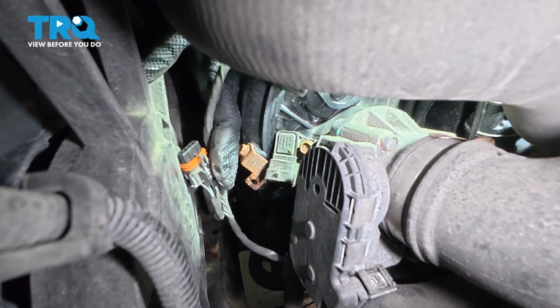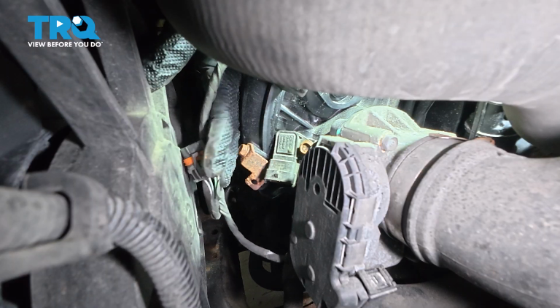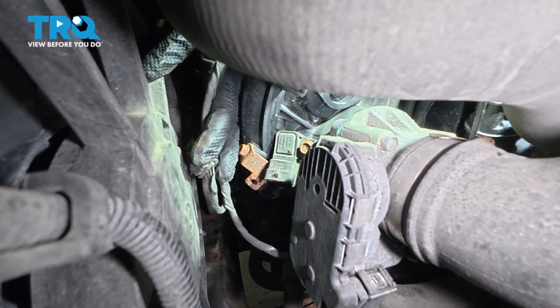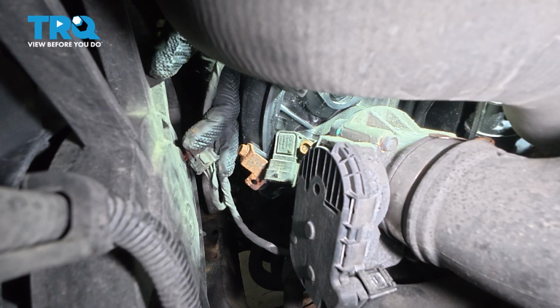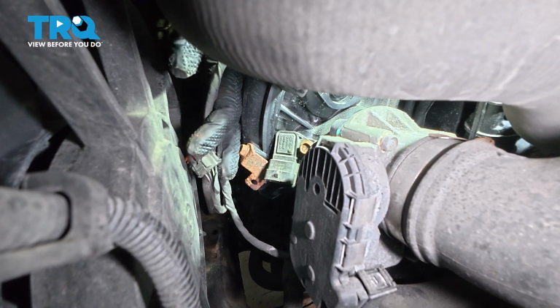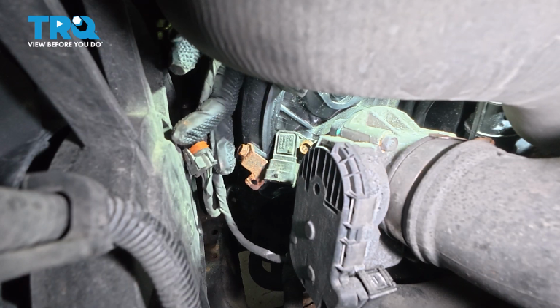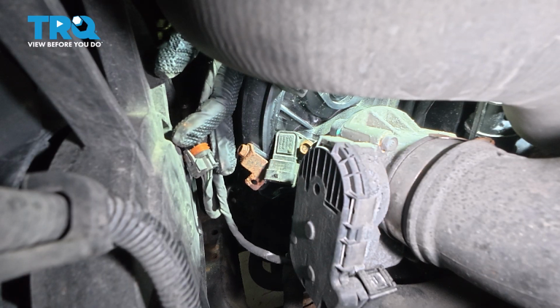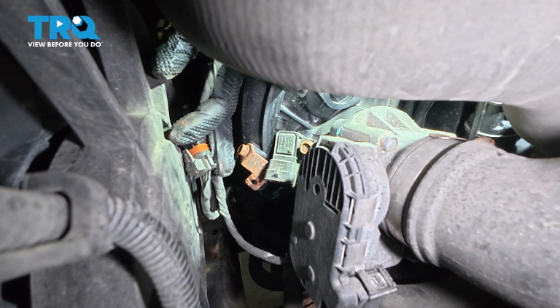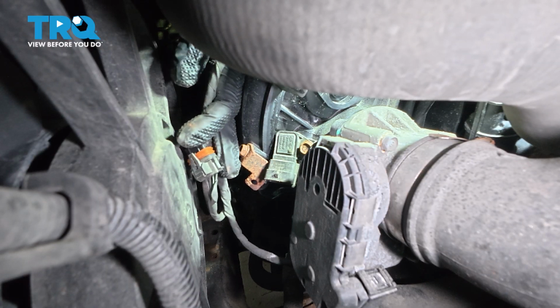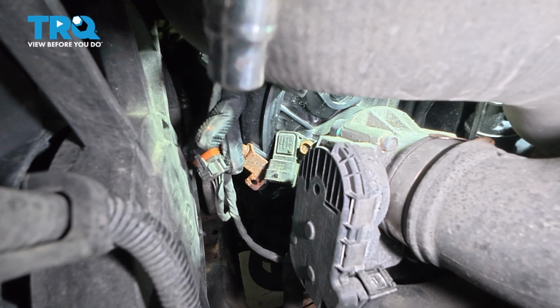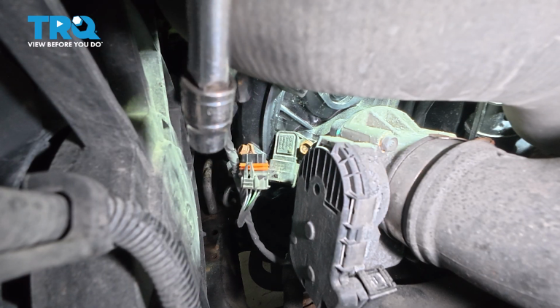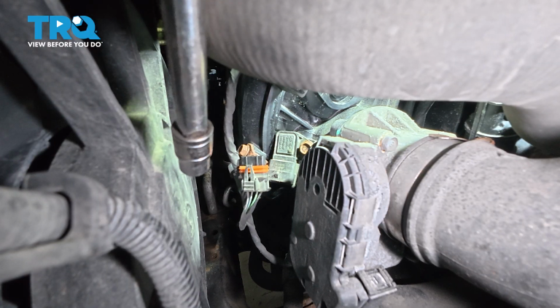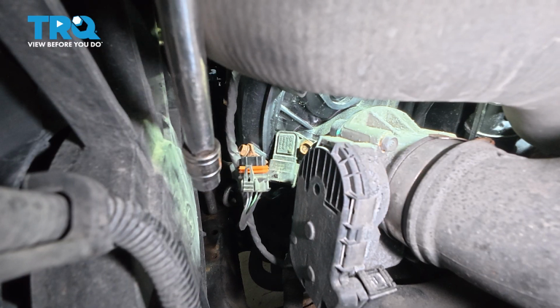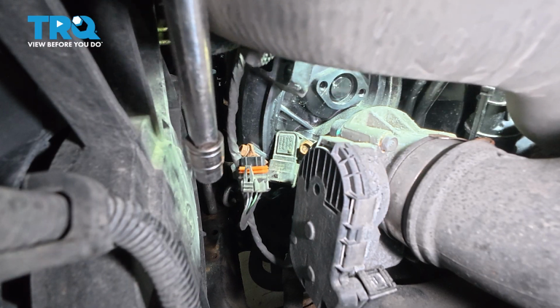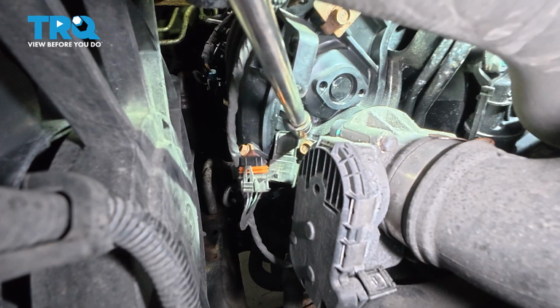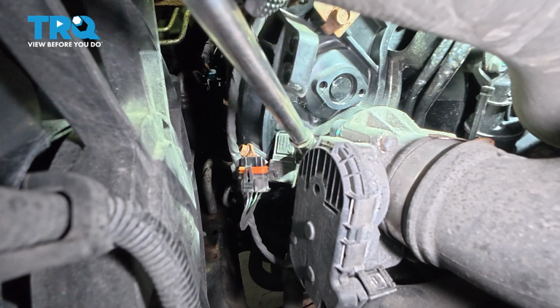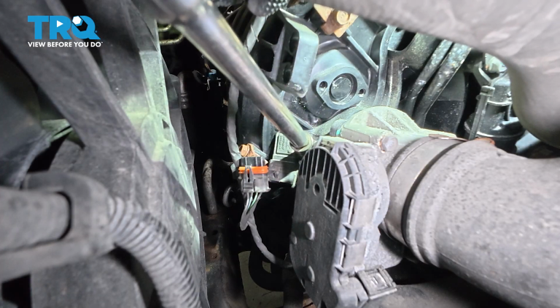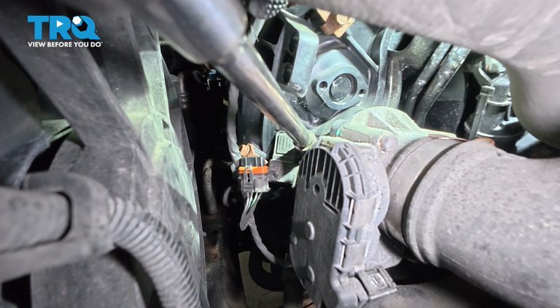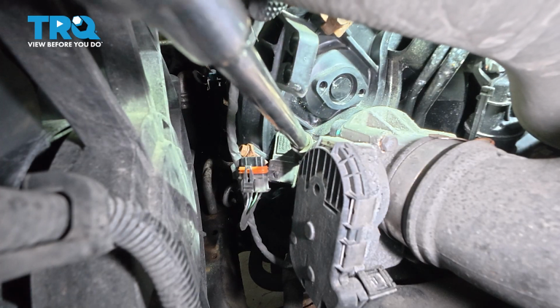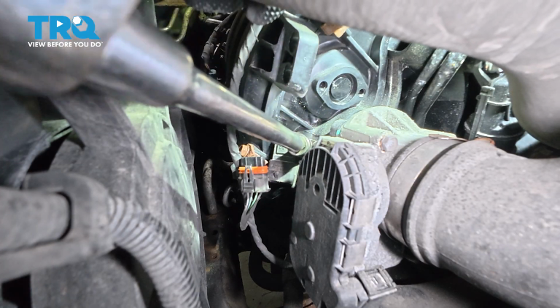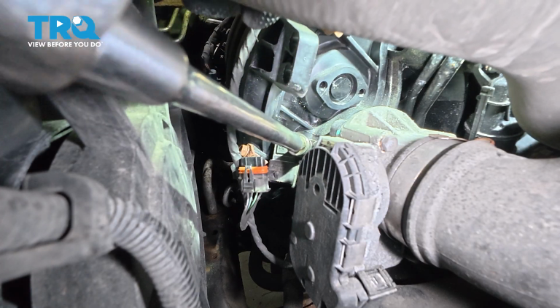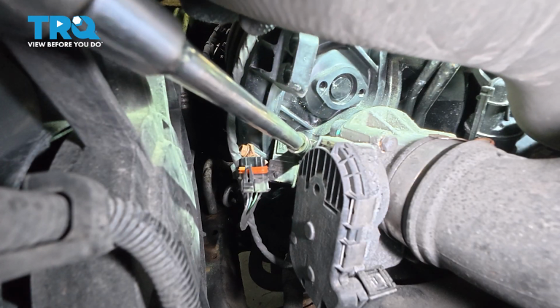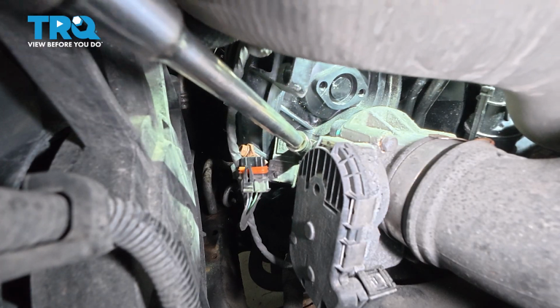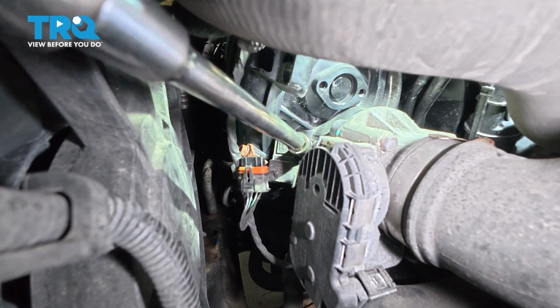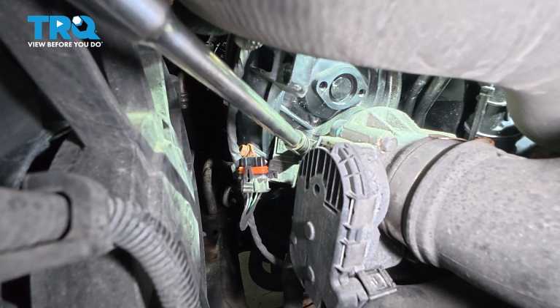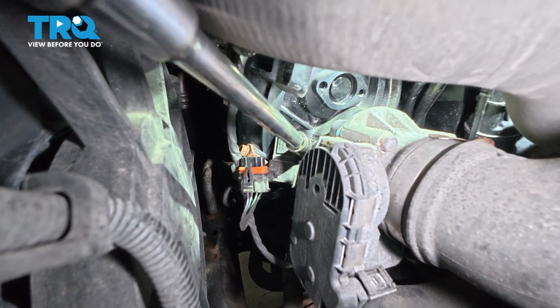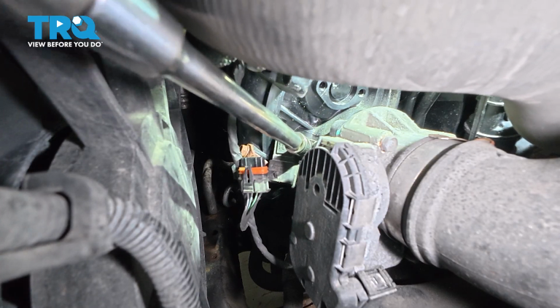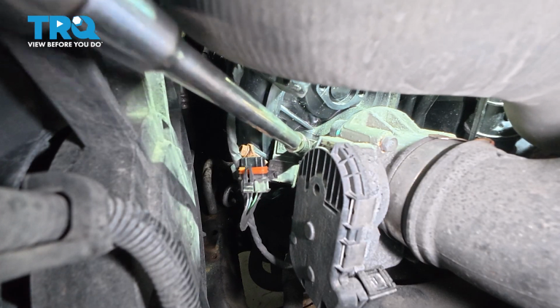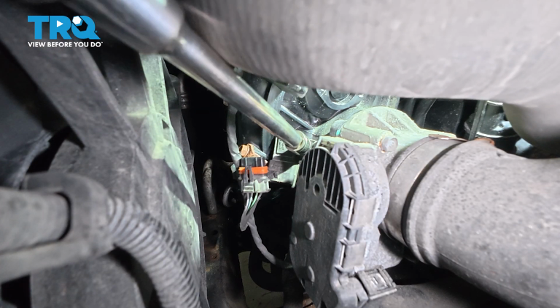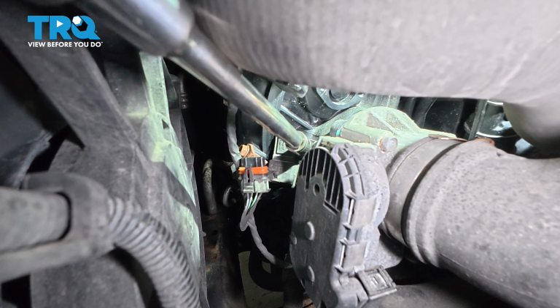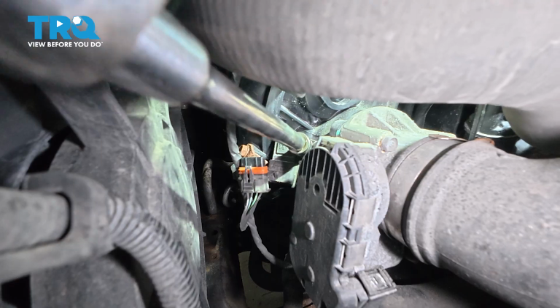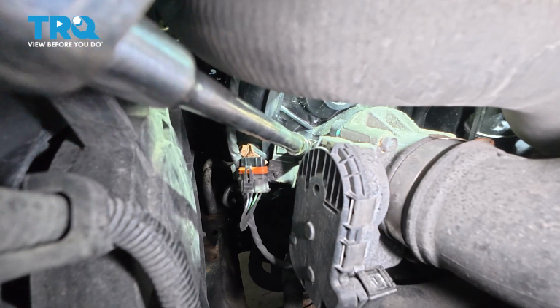Once you have that off, we're going to use our shallow 10mm socket, our 6-inch extension with our ratchet. We want to go ahead and loosen and remove this bolt.